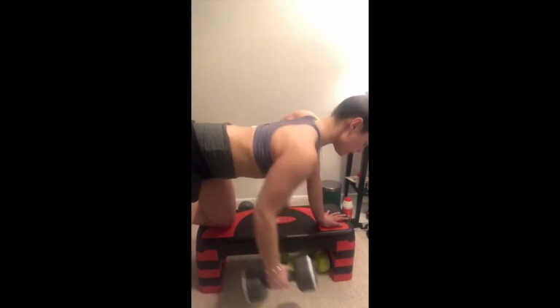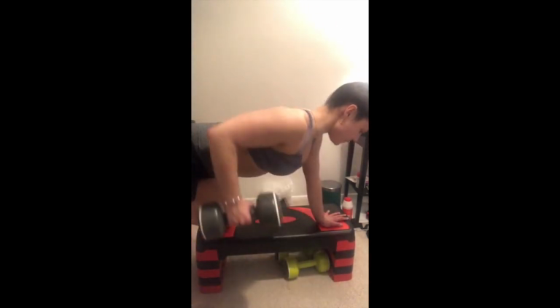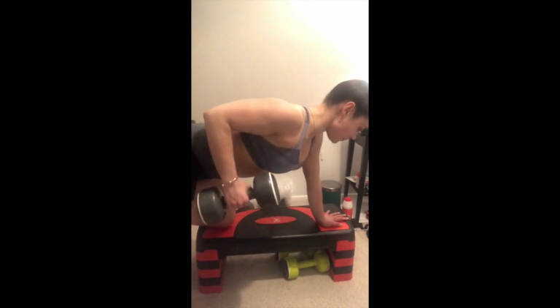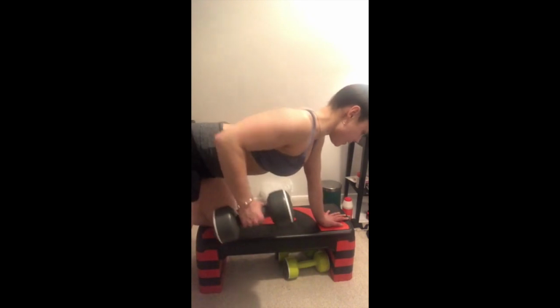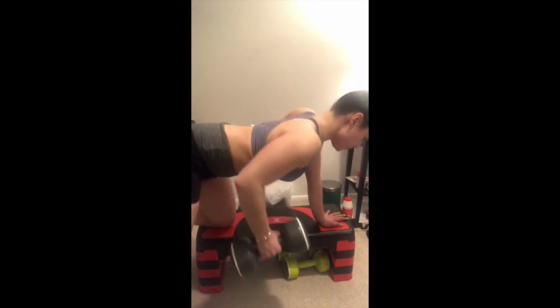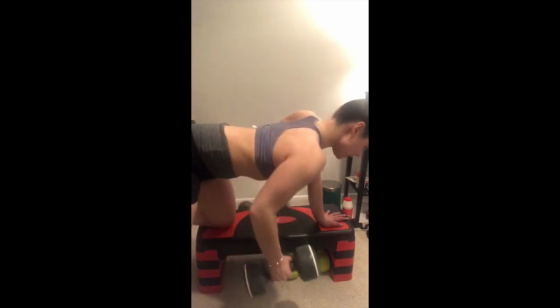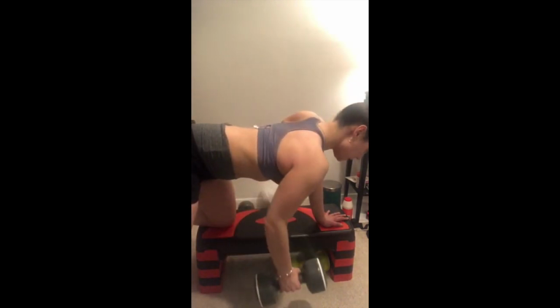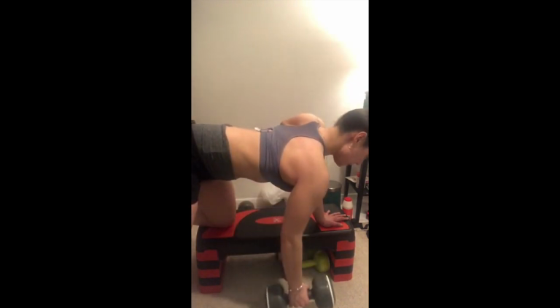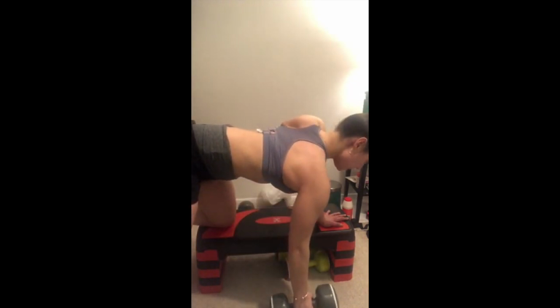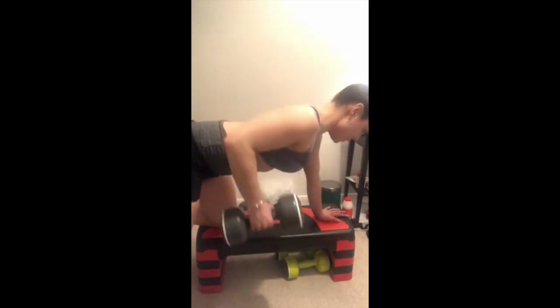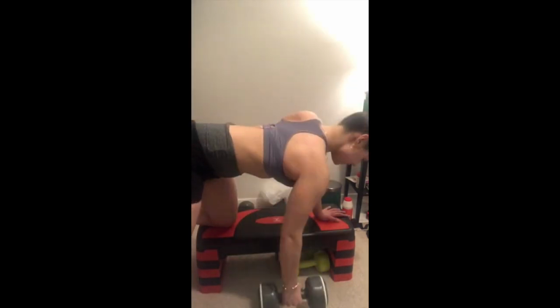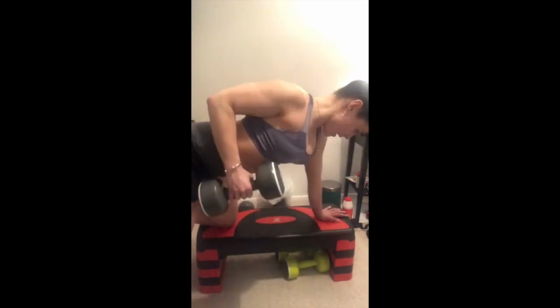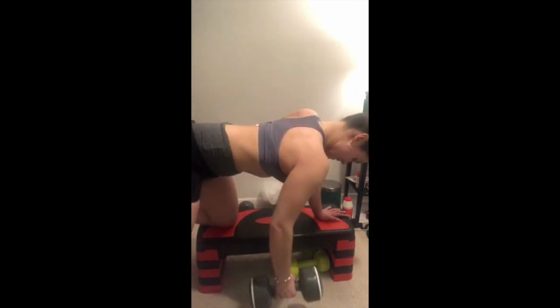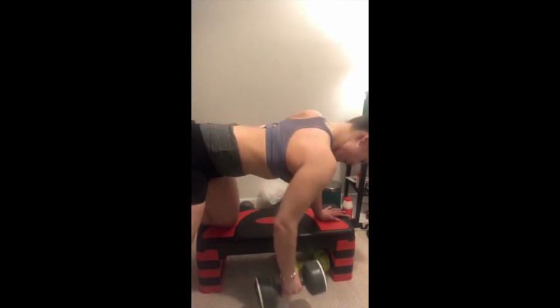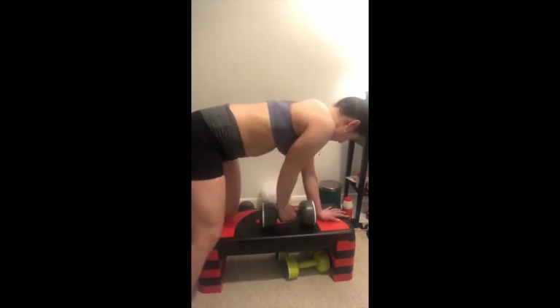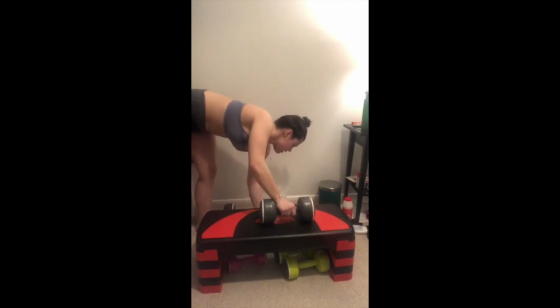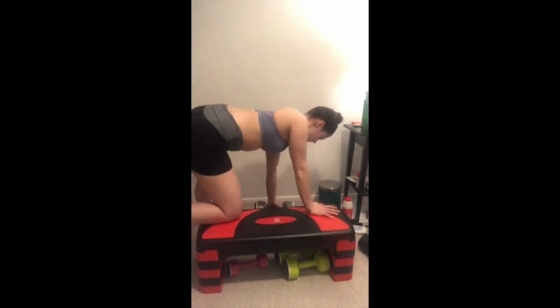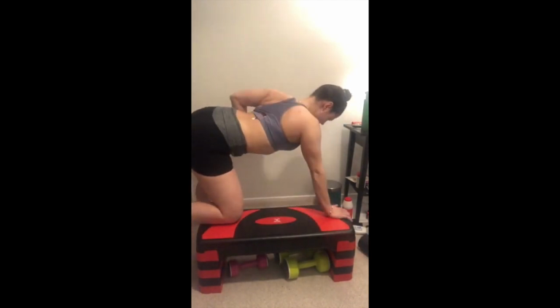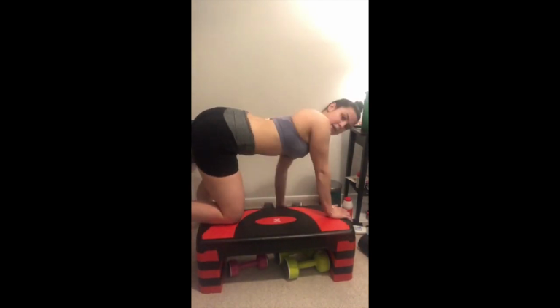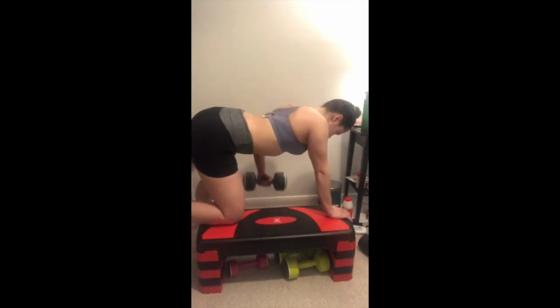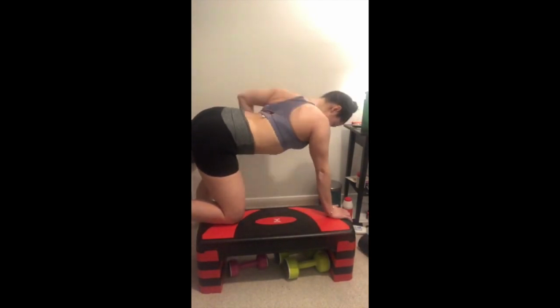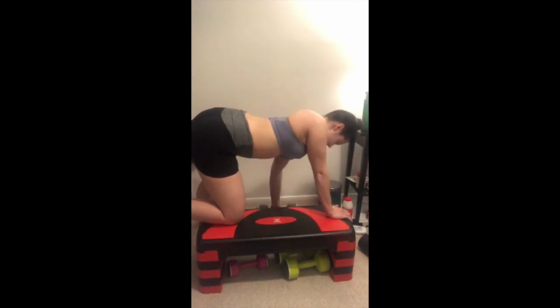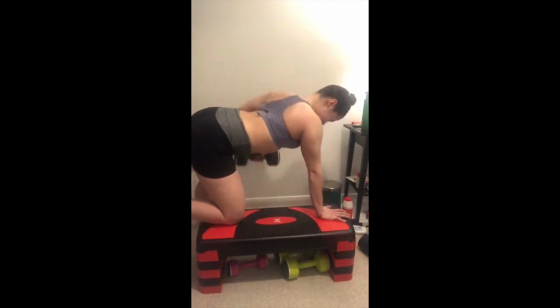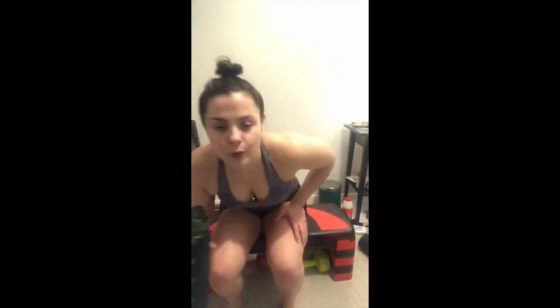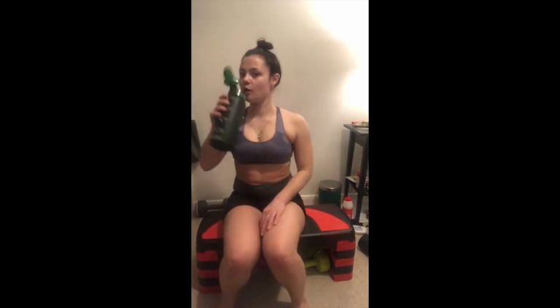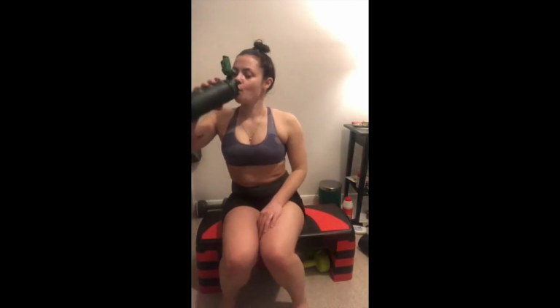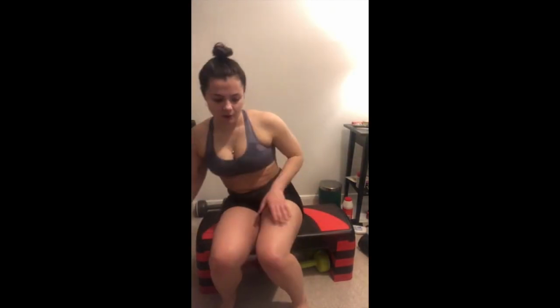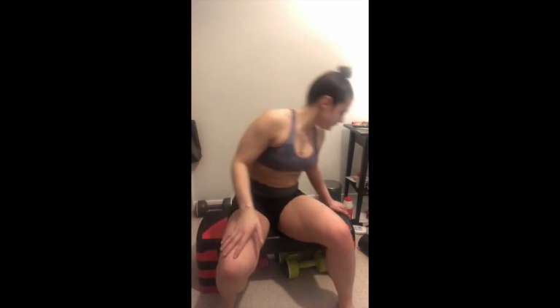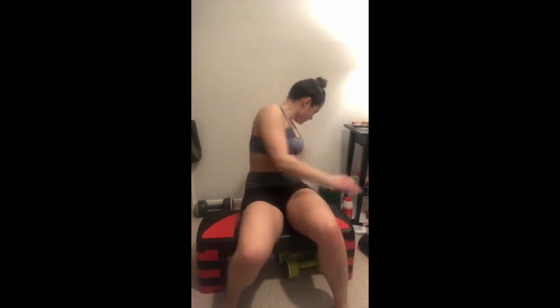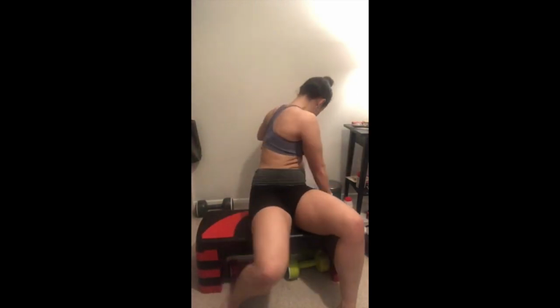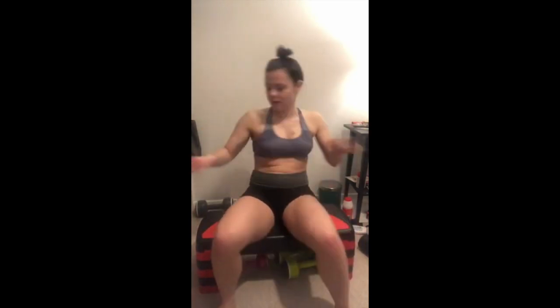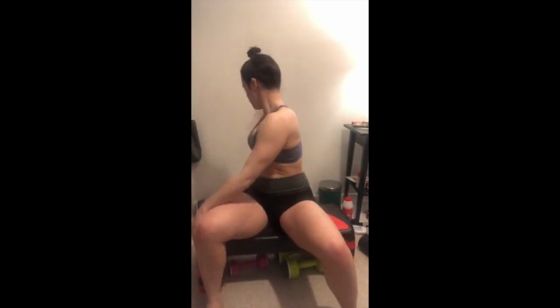I just did some more fake yoga there. Bent over rows. Now this side my form looks okay, but when I watch back, this side doesn't look like I have good form — it looks like I've bent my back too much, but it's just the angle.